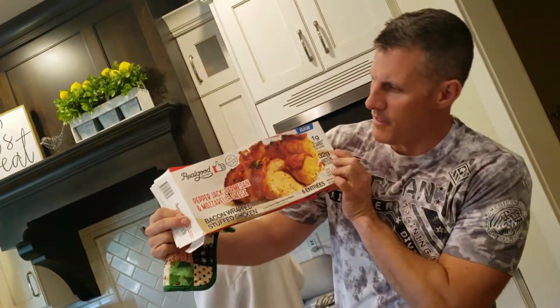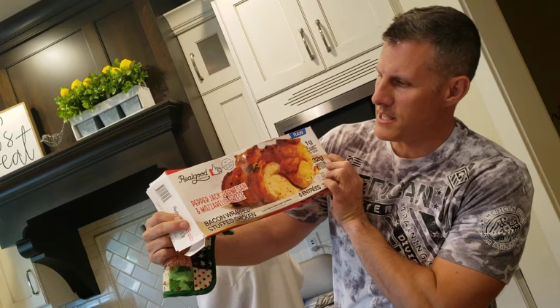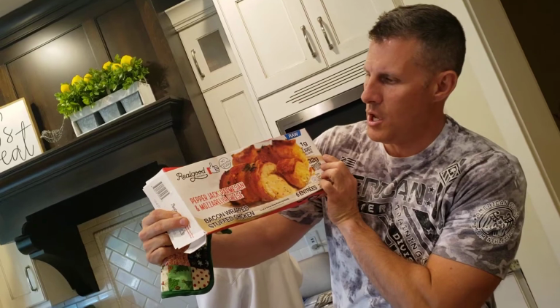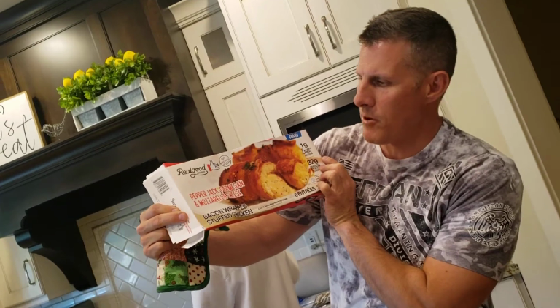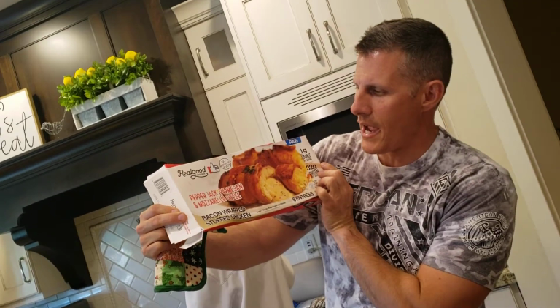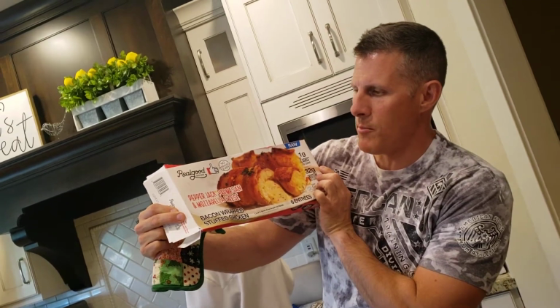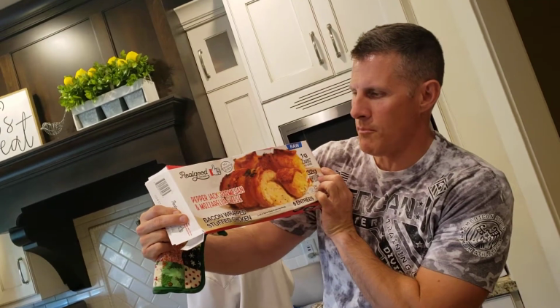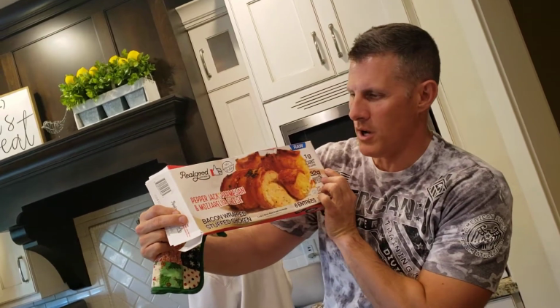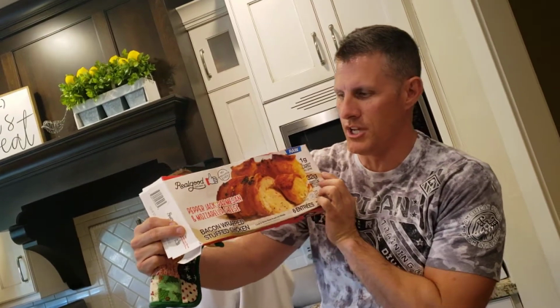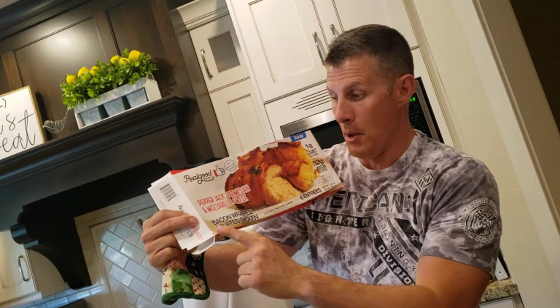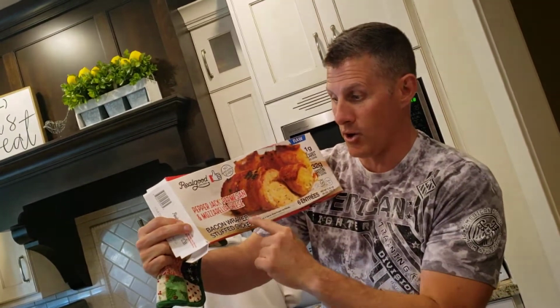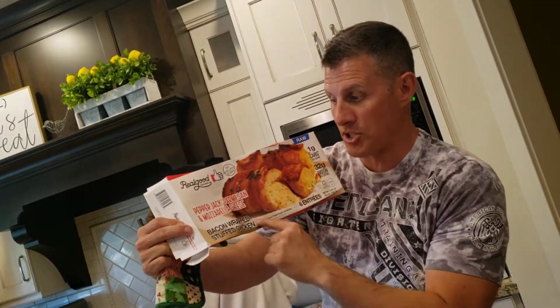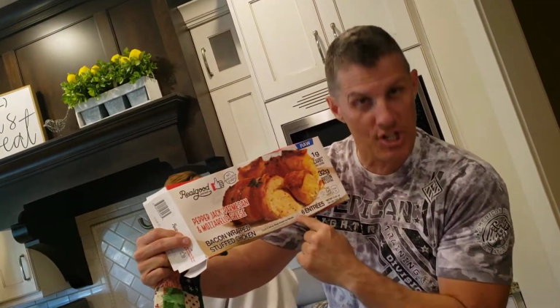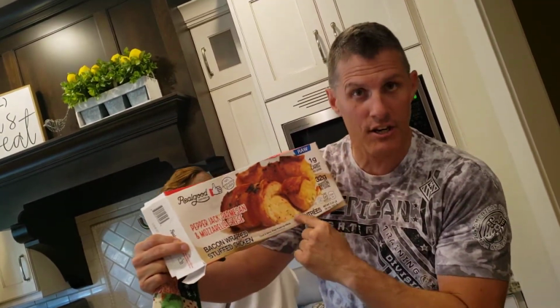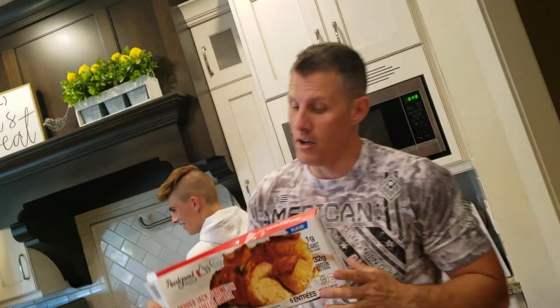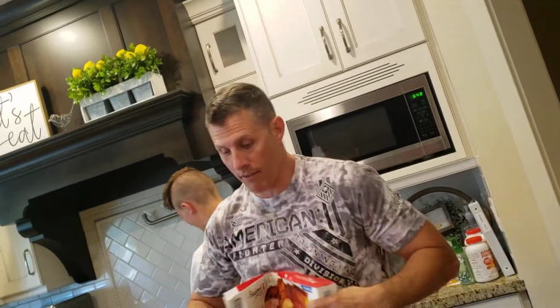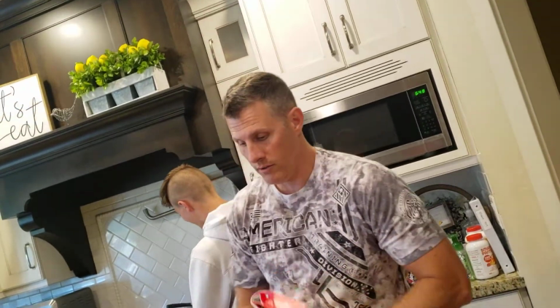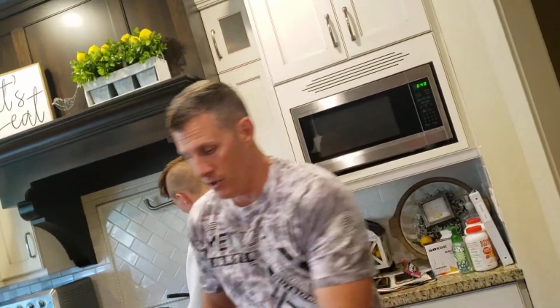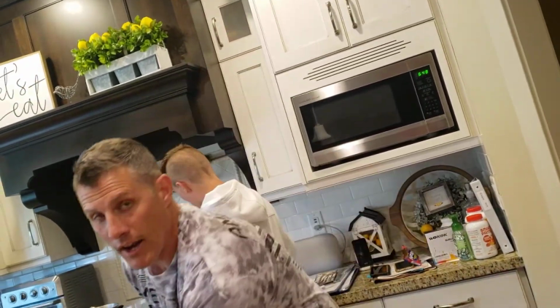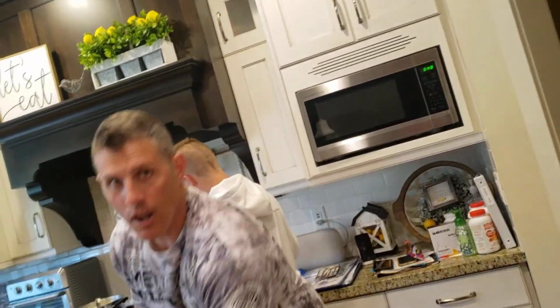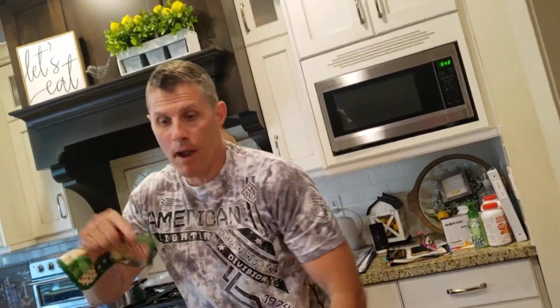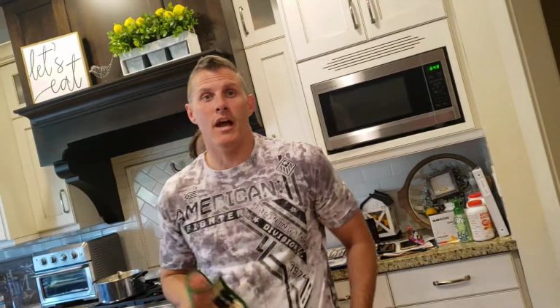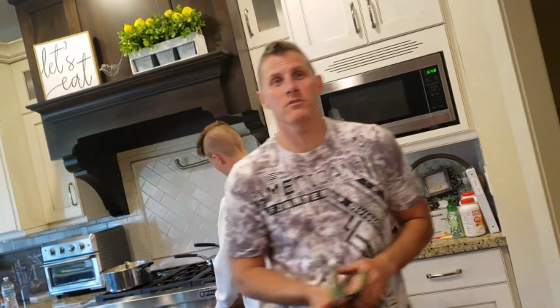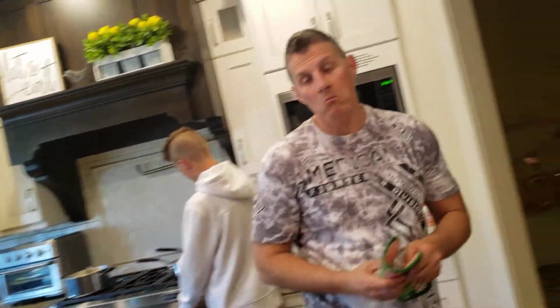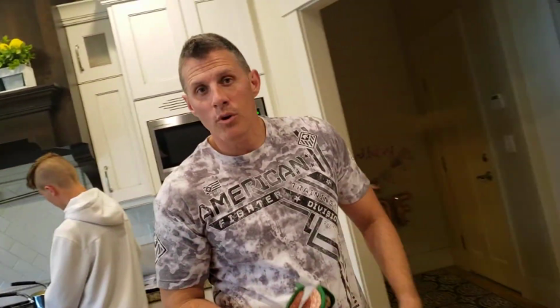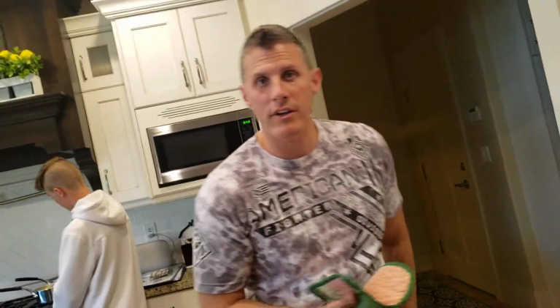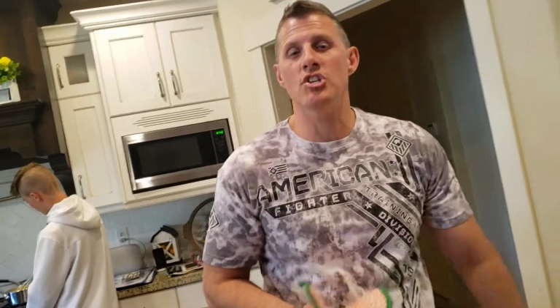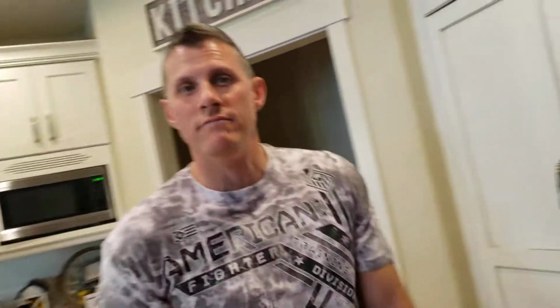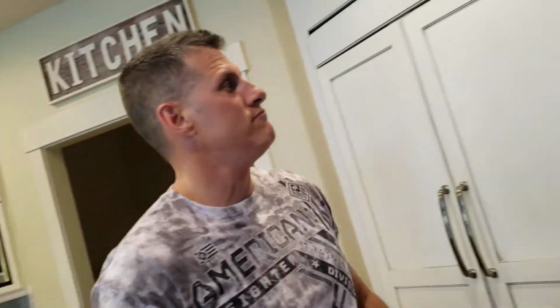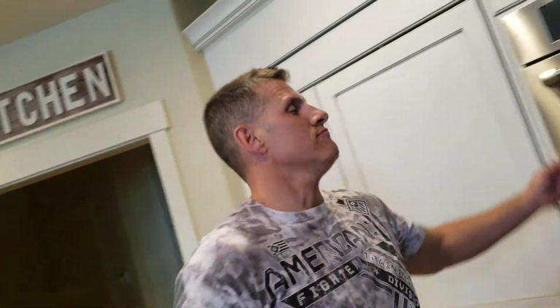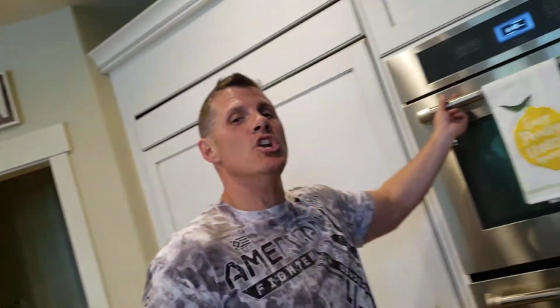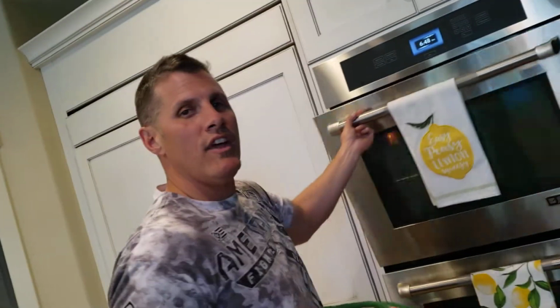This is the Pepper Jack Parmesan and Mozzarella Cheese Bacon Wrapped Stuffed Chicken. That was a mouthful. We've done them, but not the Pepper Jack one. So we thought we'd give it a shot and let you know what we think.